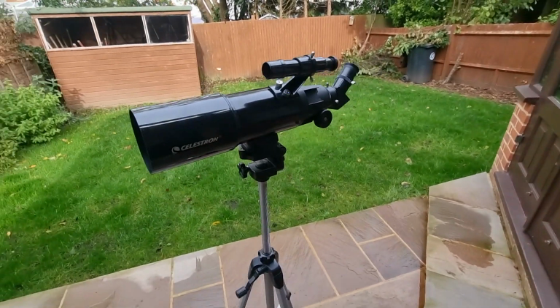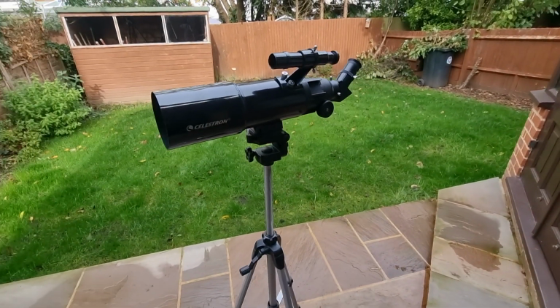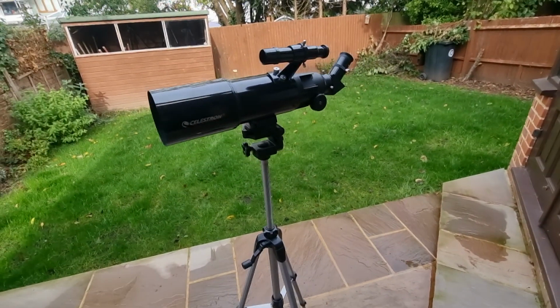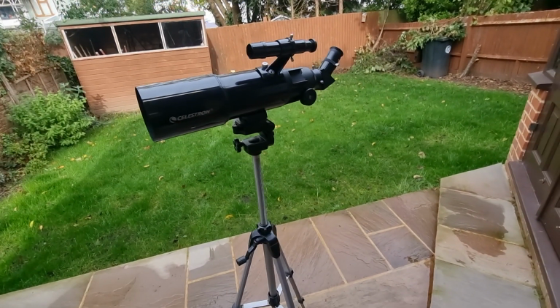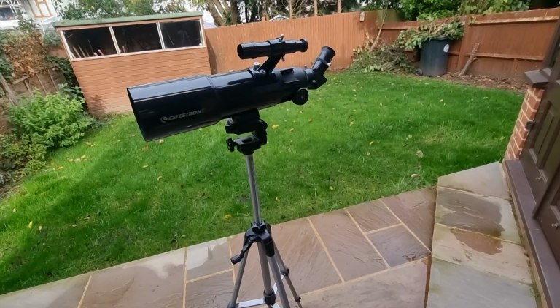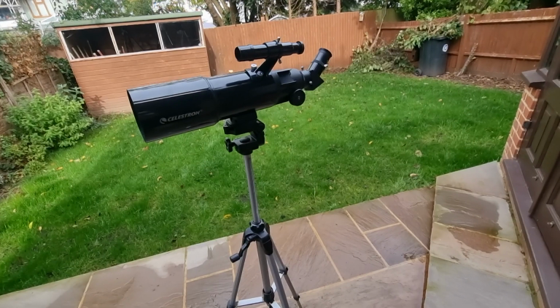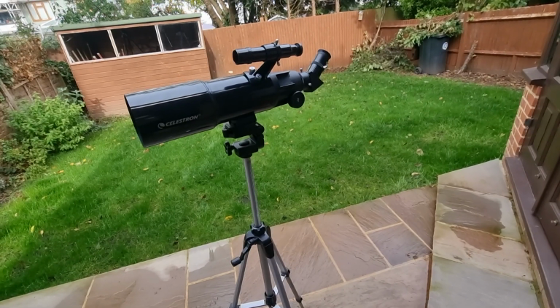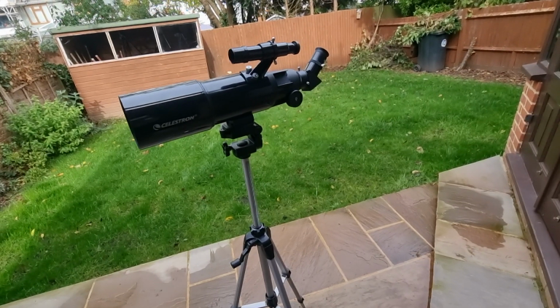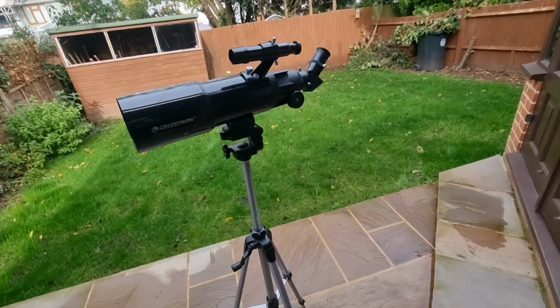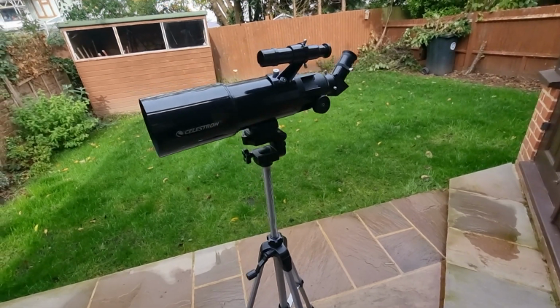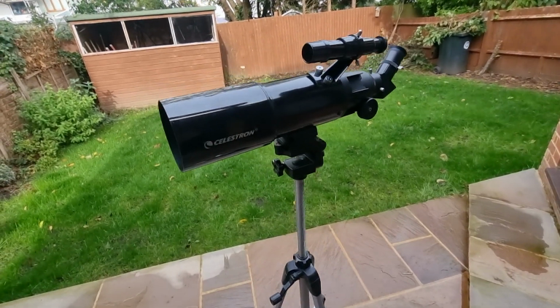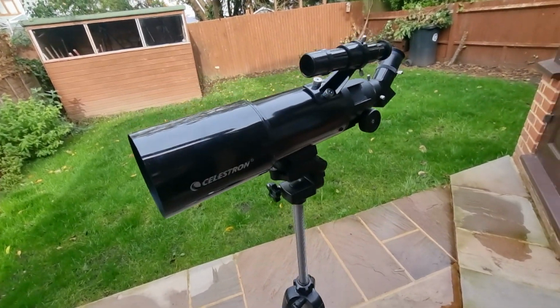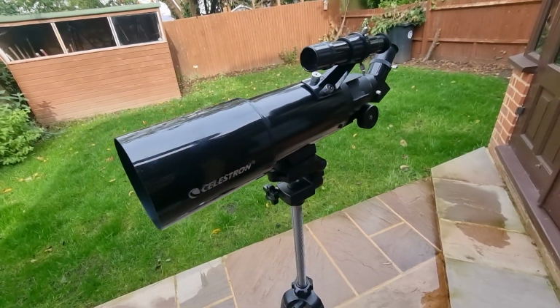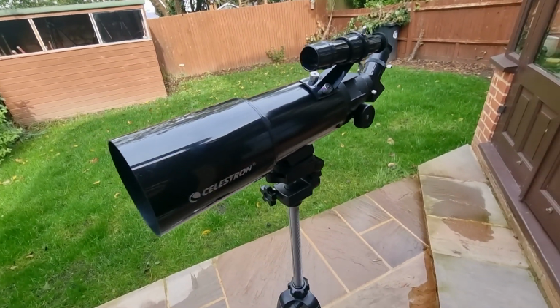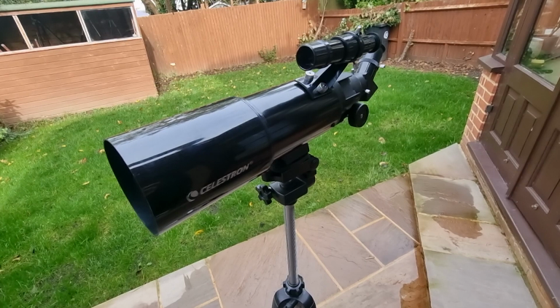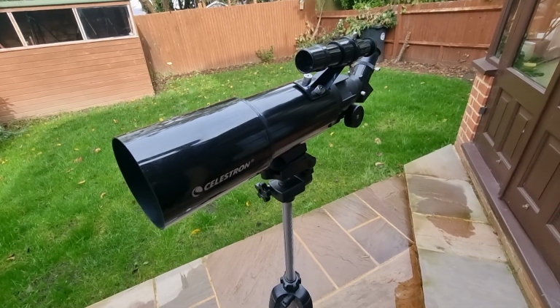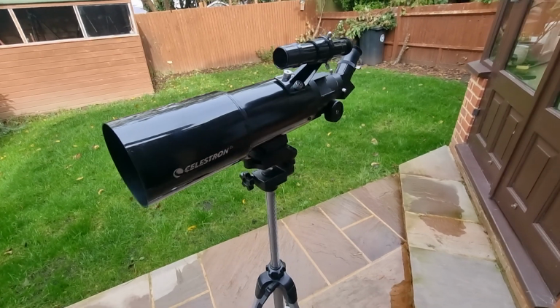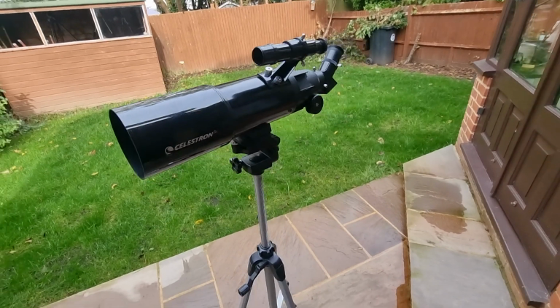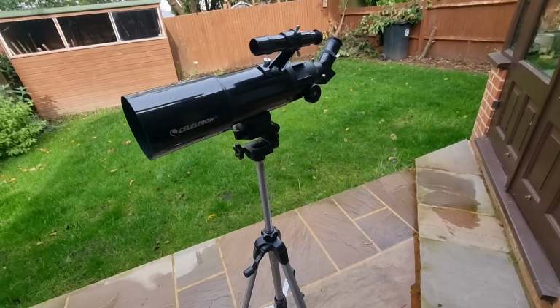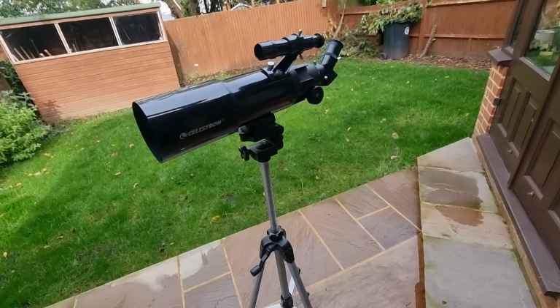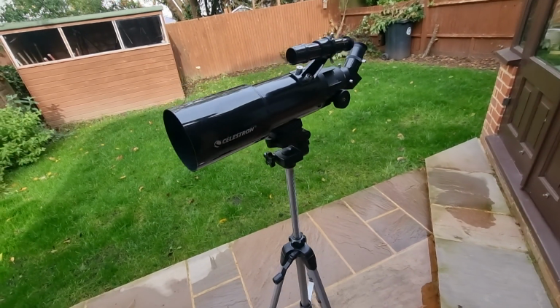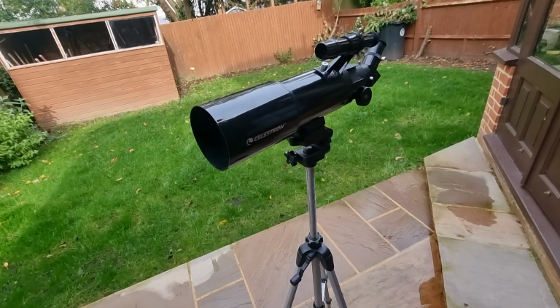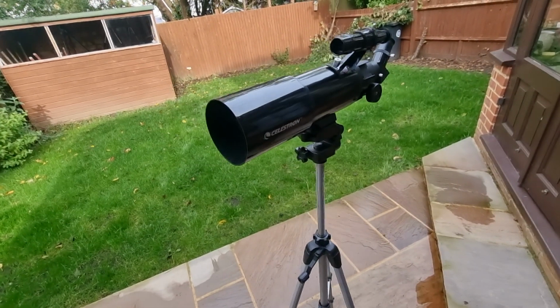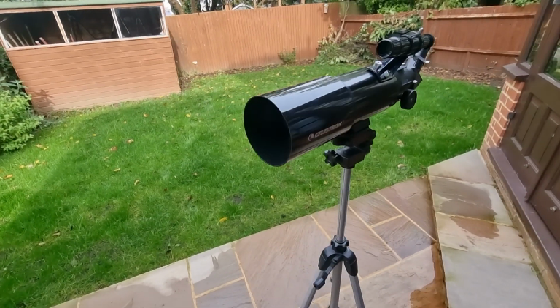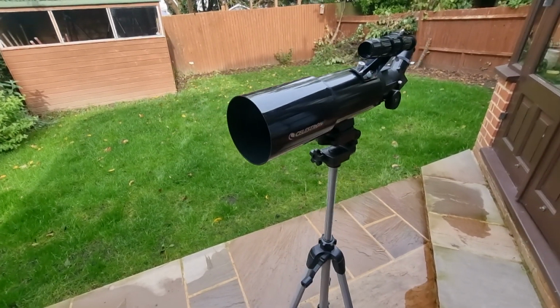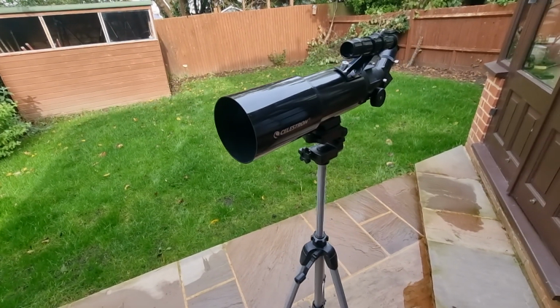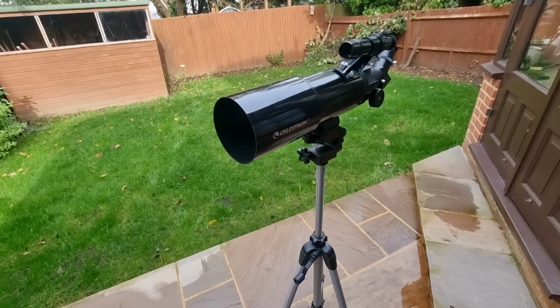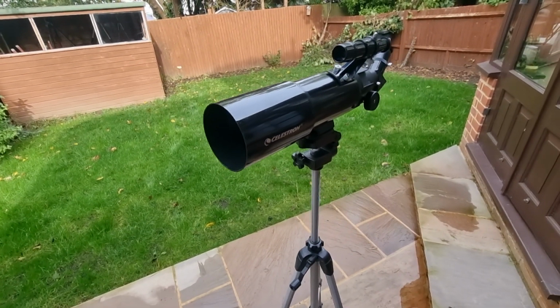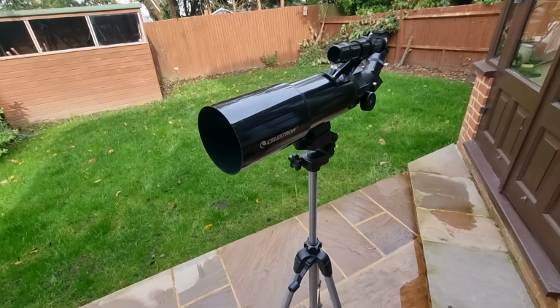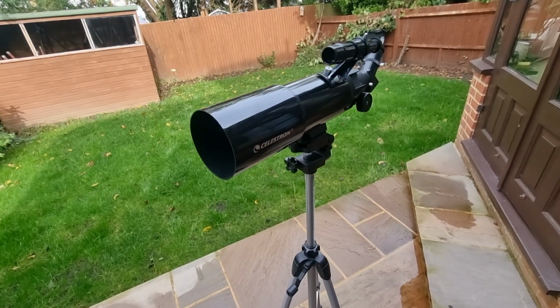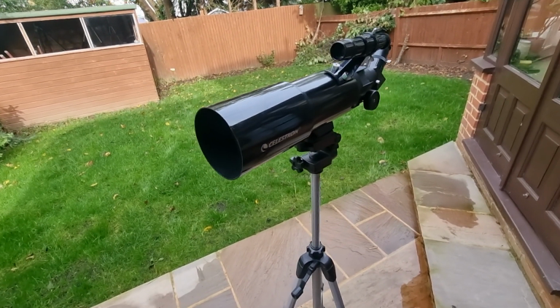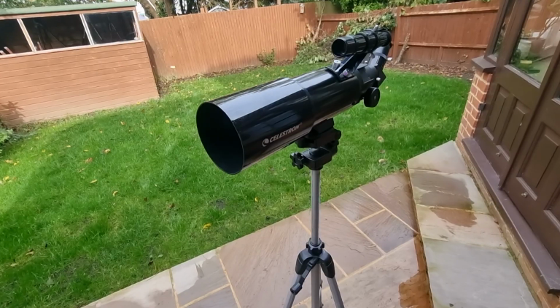Ultimately, the Celestron Travel 80 is a fantastic travel scope that offers a lot at its price point. If you fall into one of the categories mentioned, you will get a lot out of it. Best of luck and over to you.